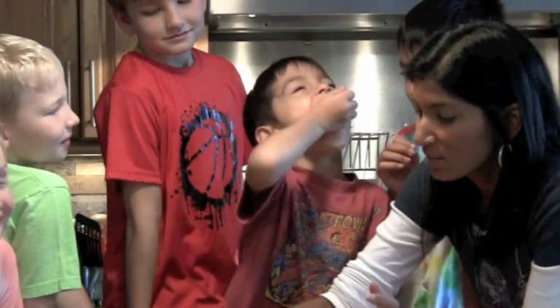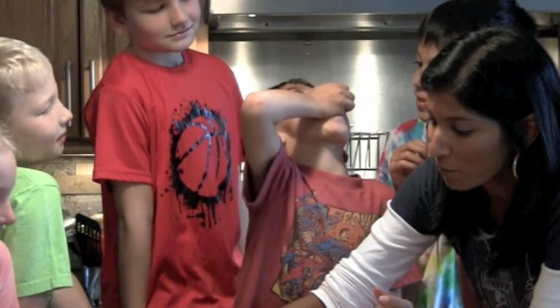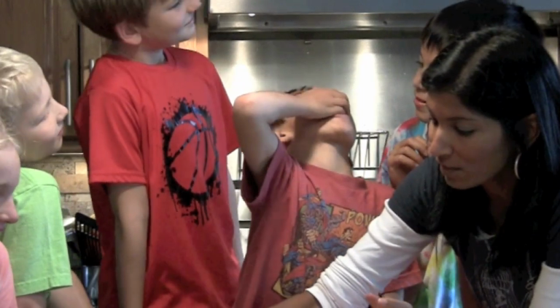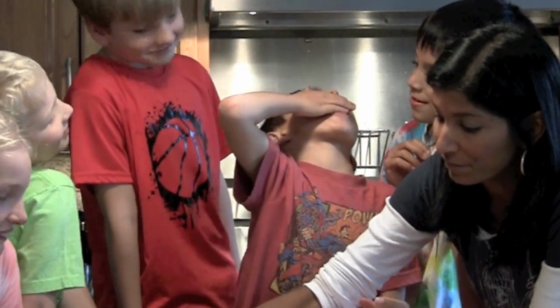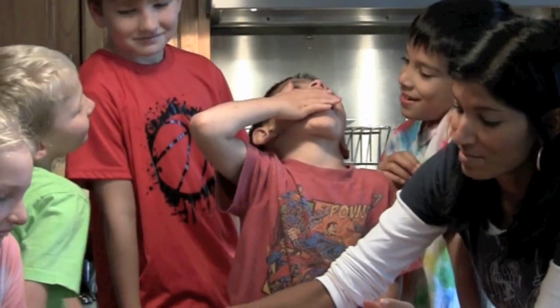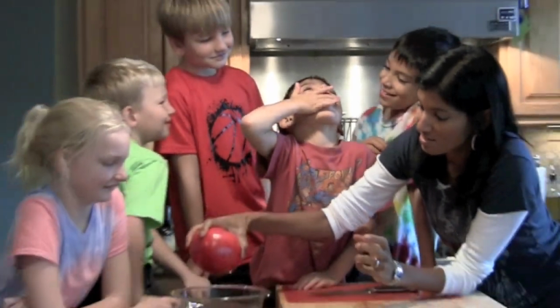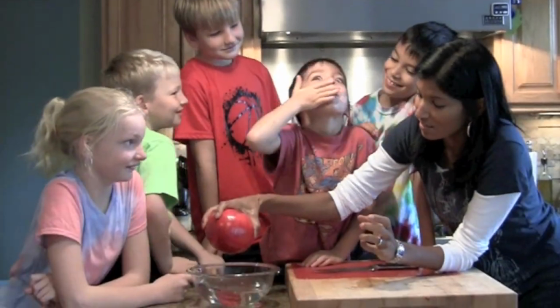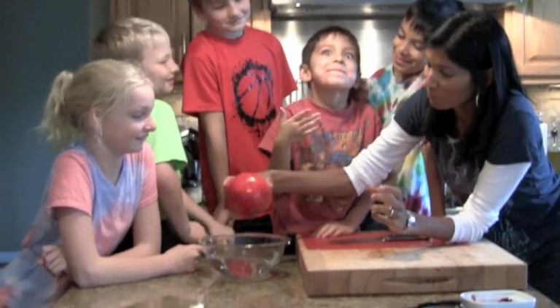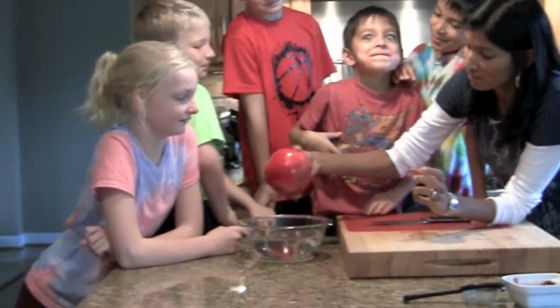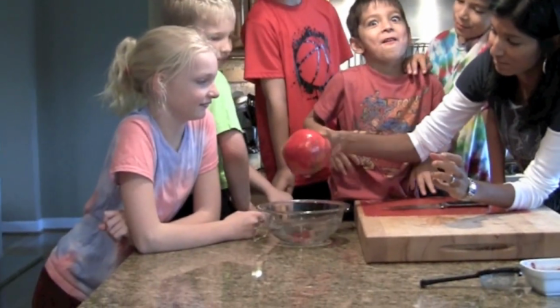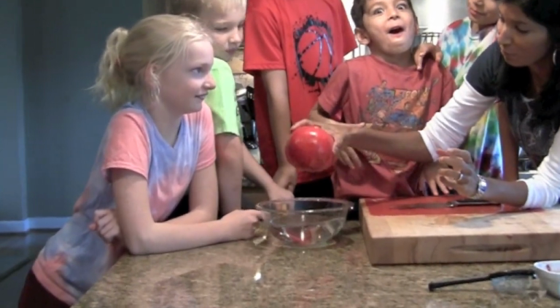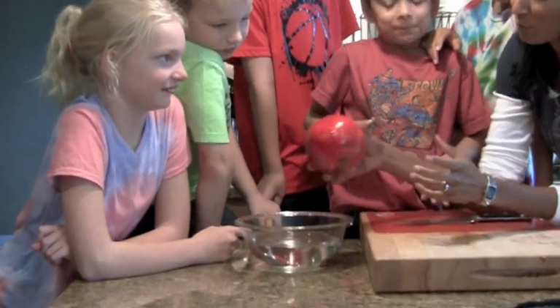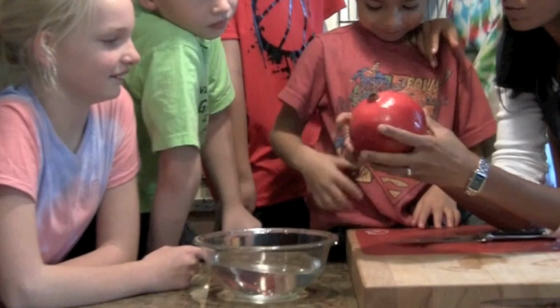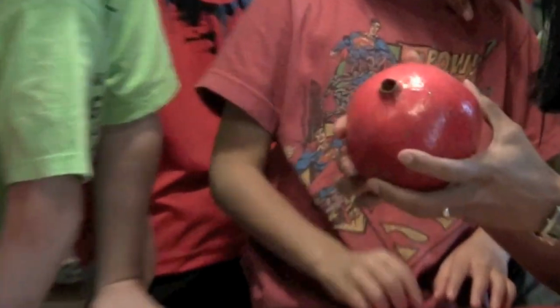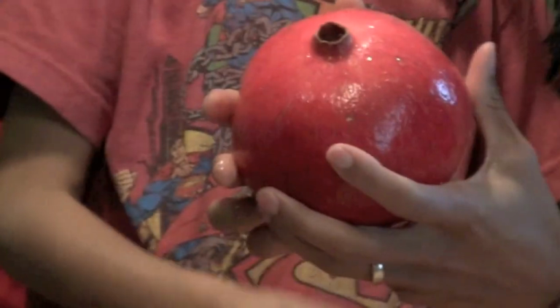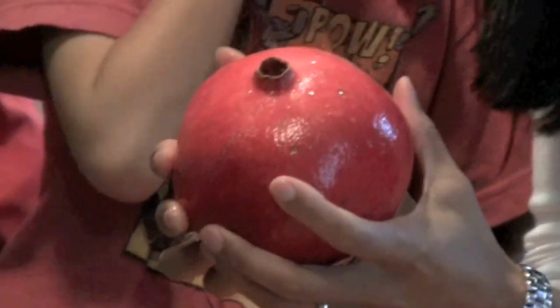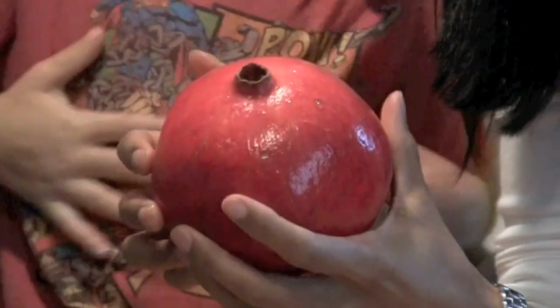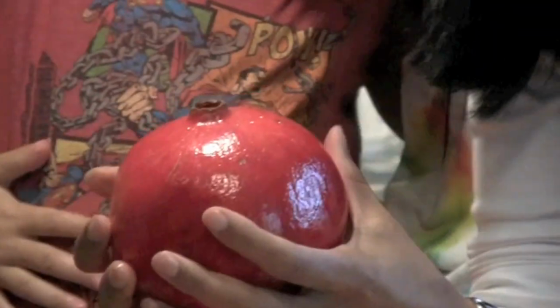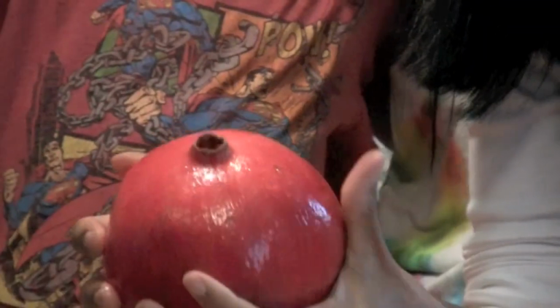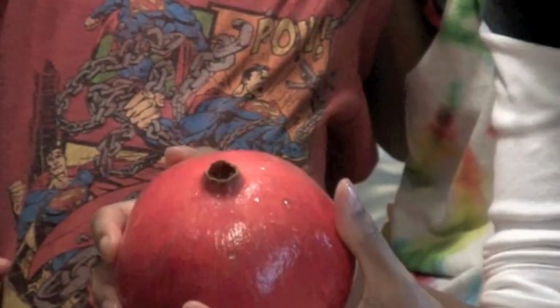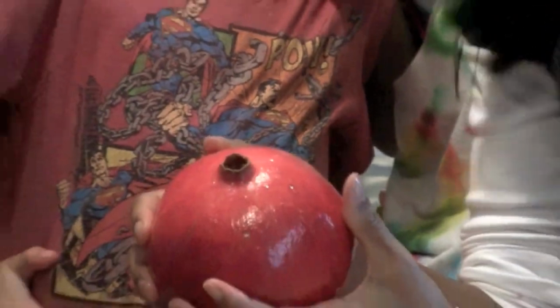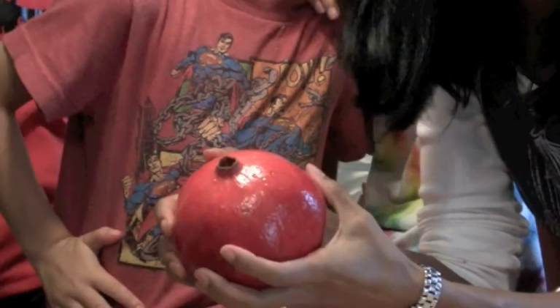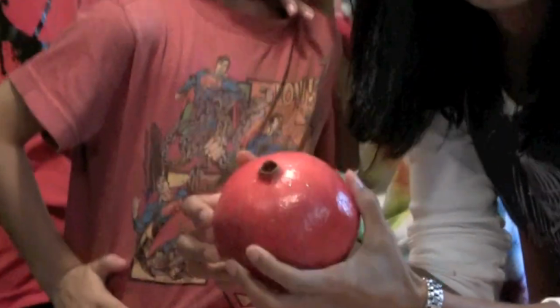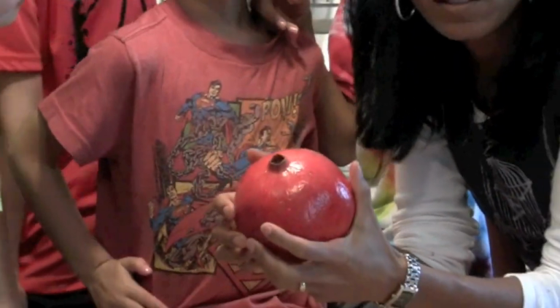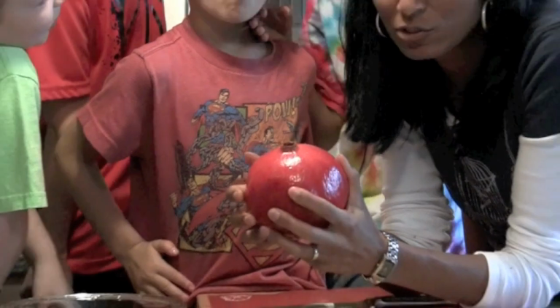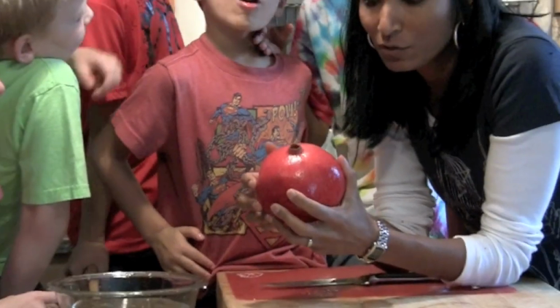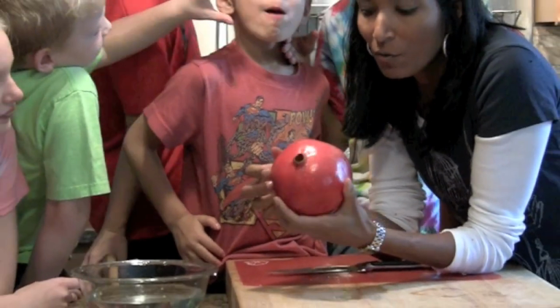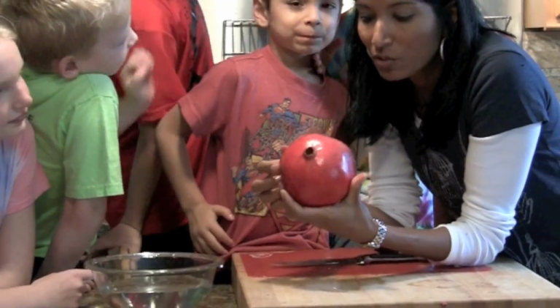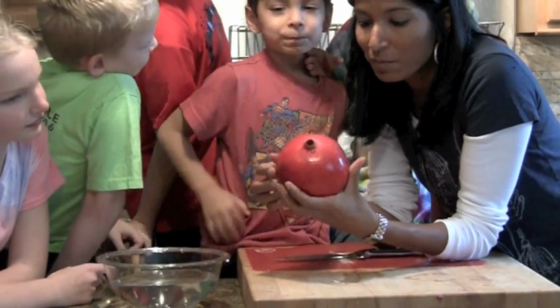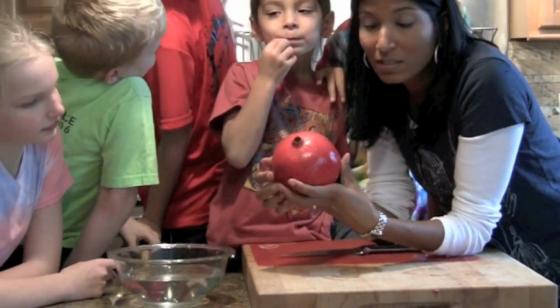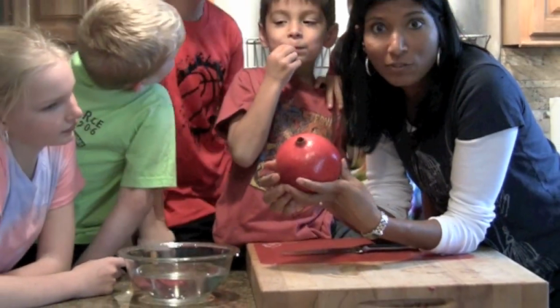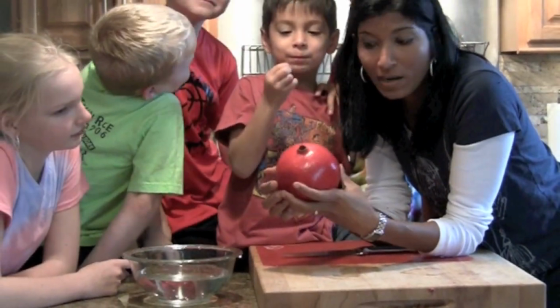So this is a pomegranate. It's a big, crazy fruit that you often see in the fall. Since it's fall, we thought we would try this delicious fruit, which can be used in lots of different ways.